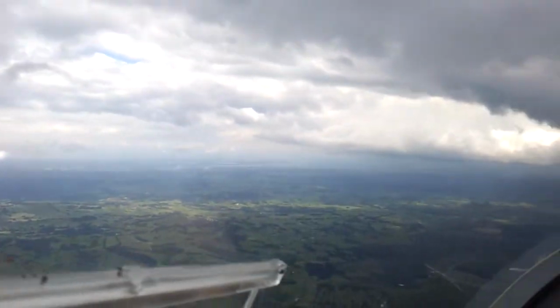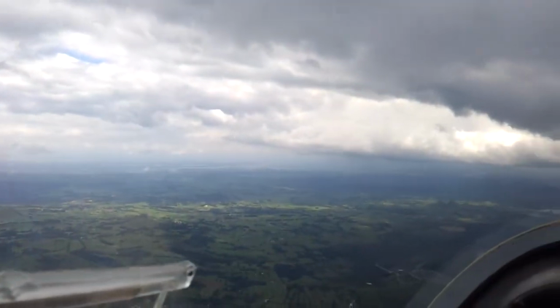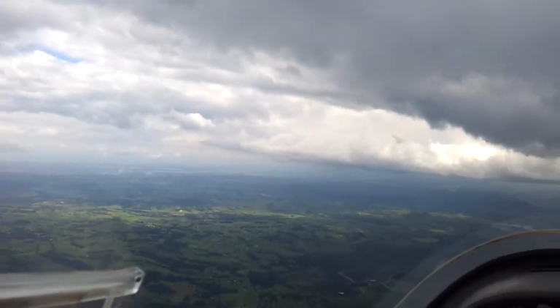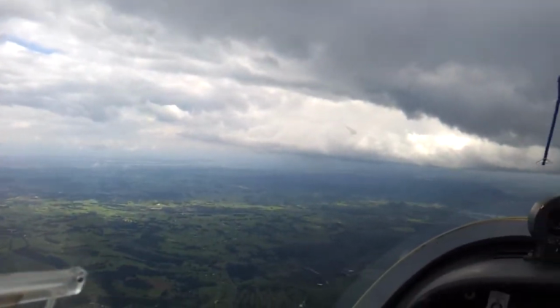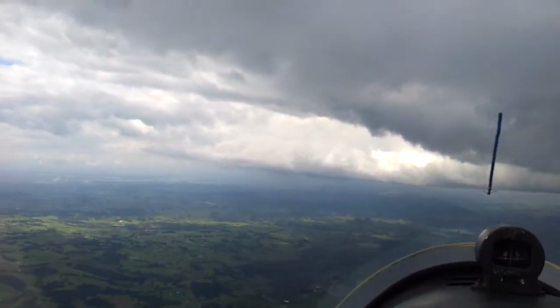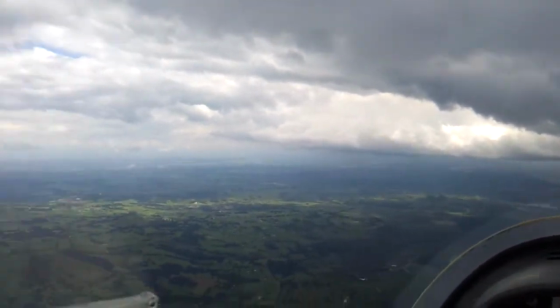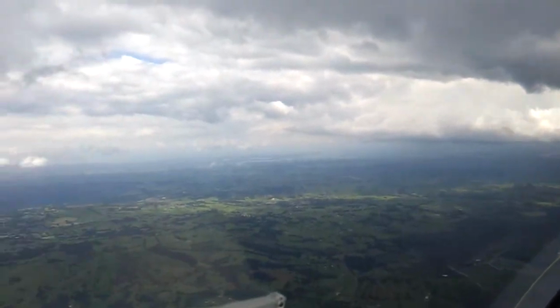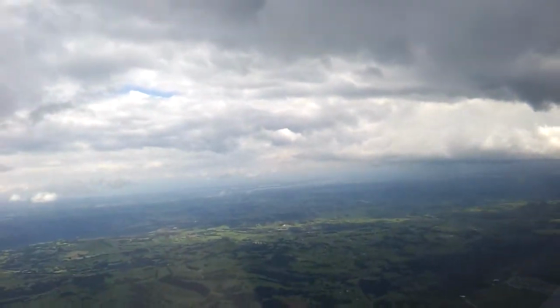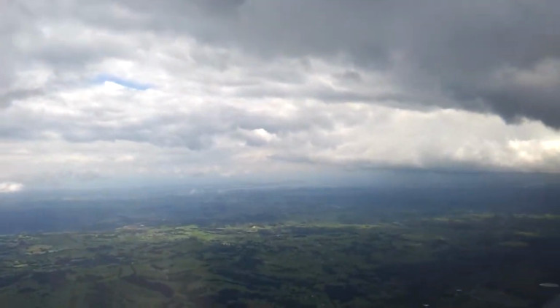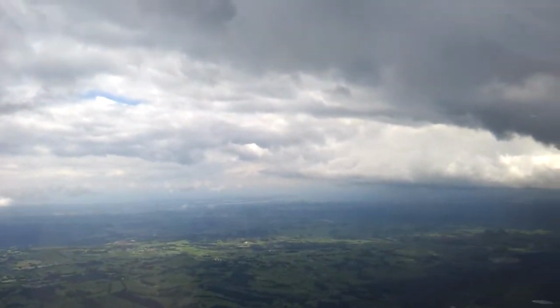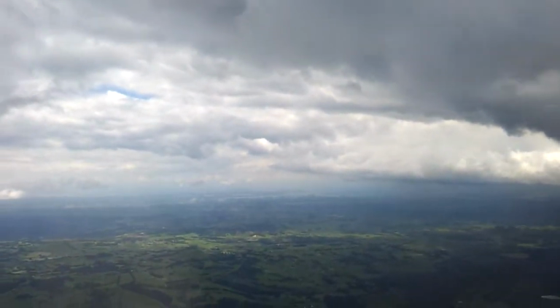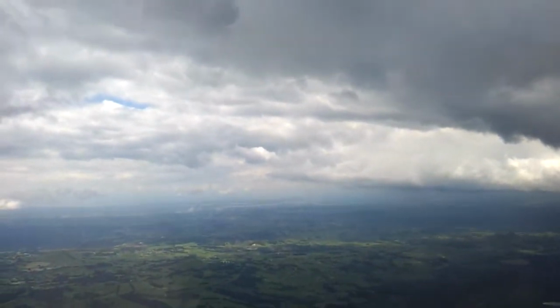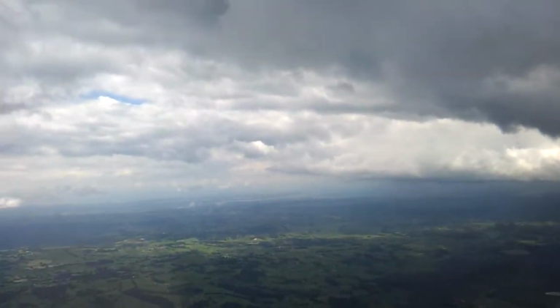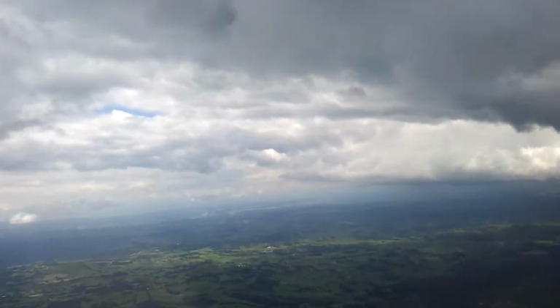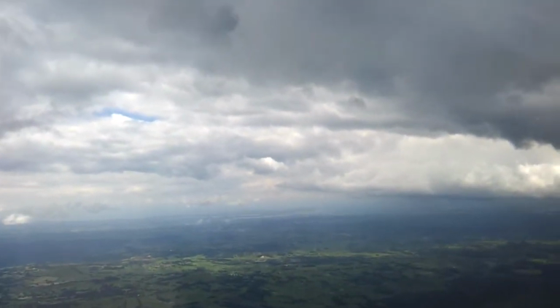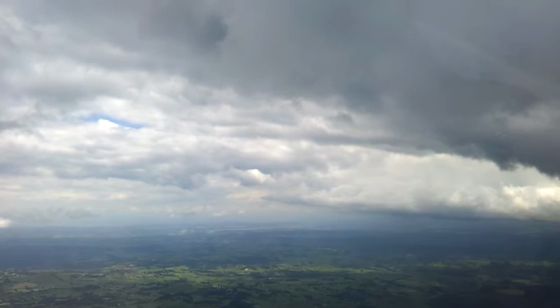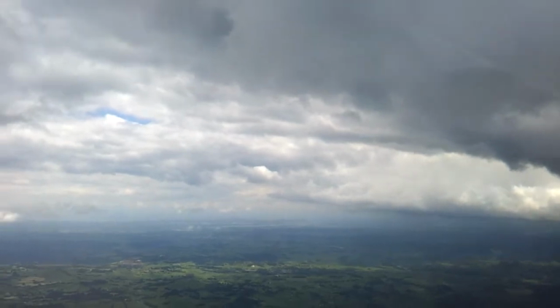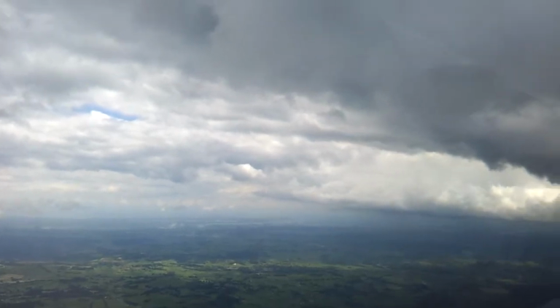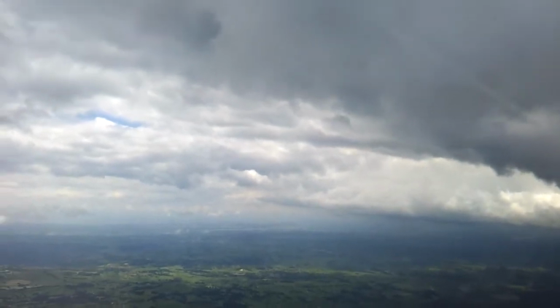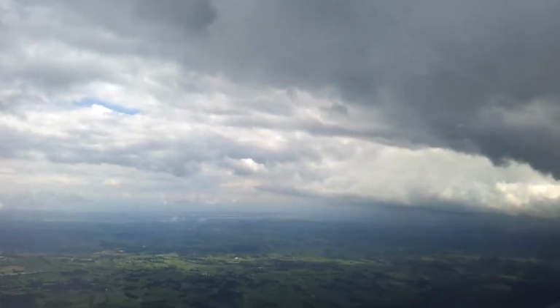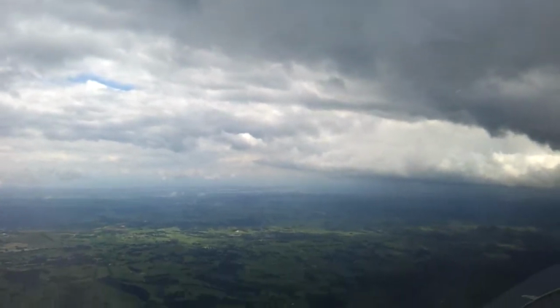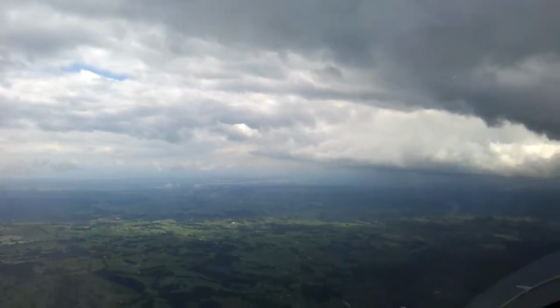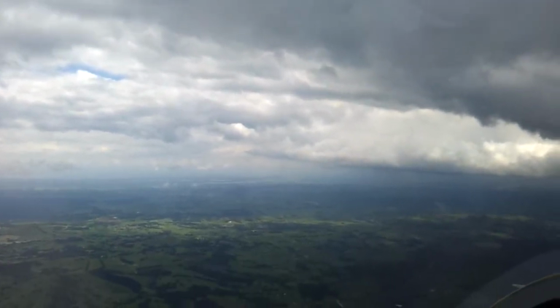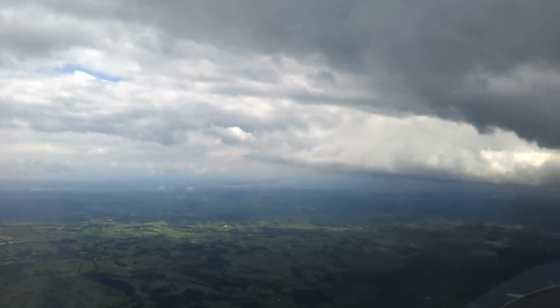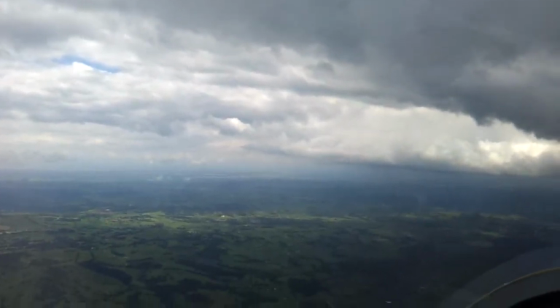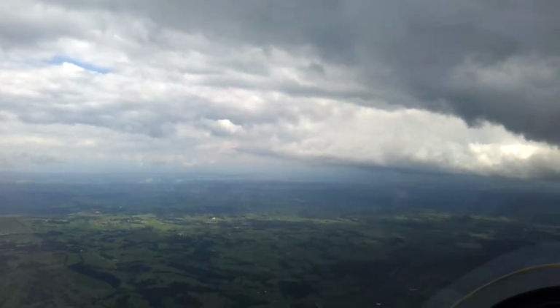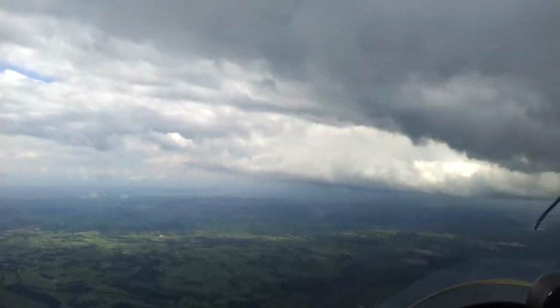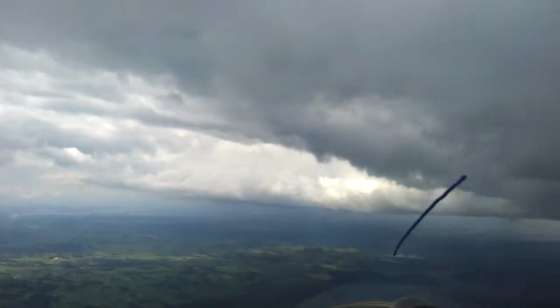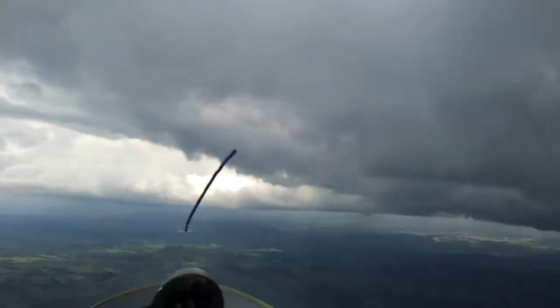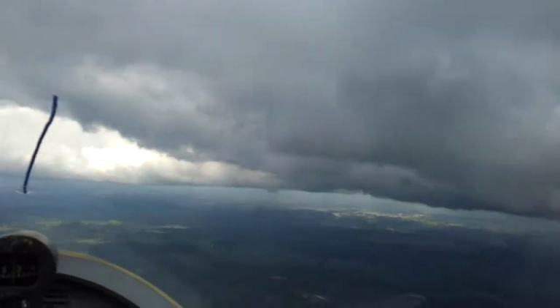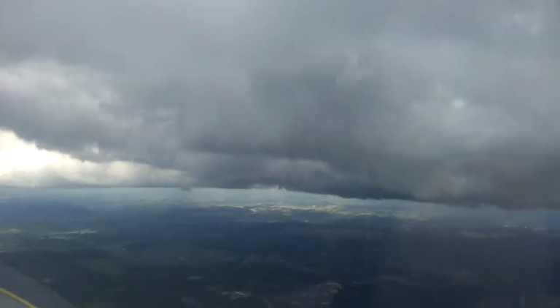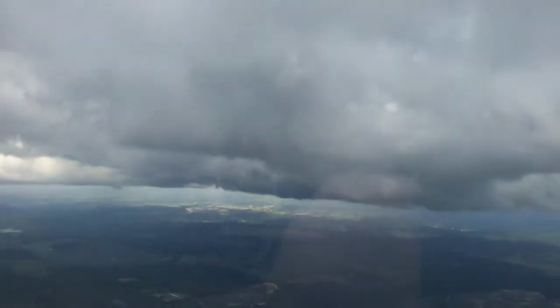I think the Bay of Islands doesn't look far away from here, does it? No, it's not hazy. Look at this cloud.